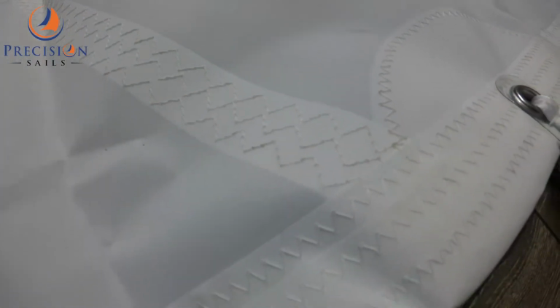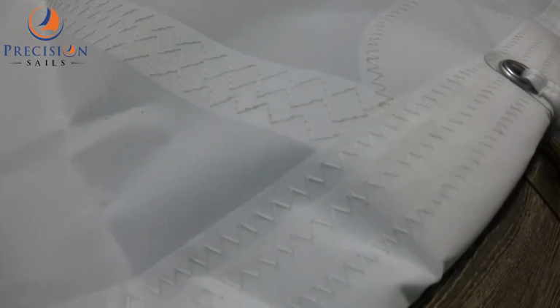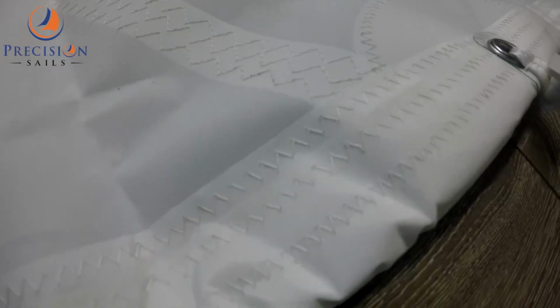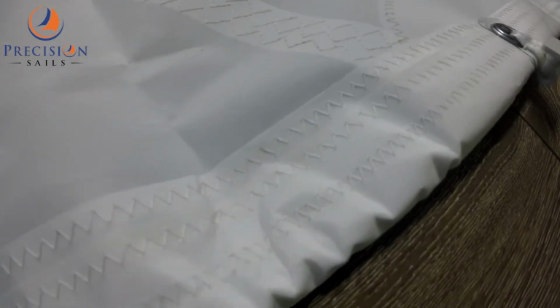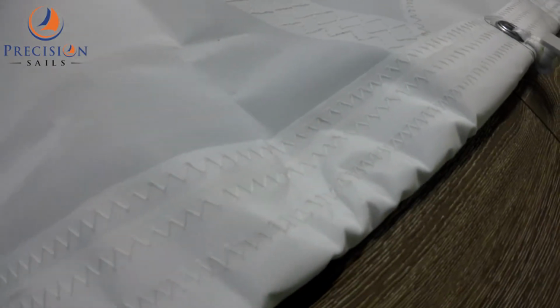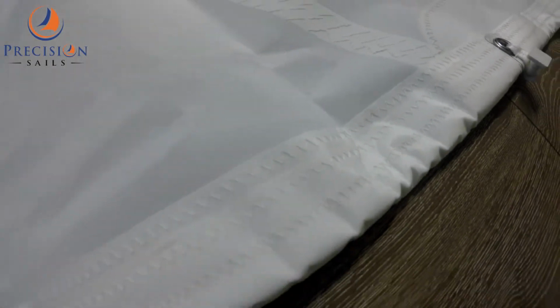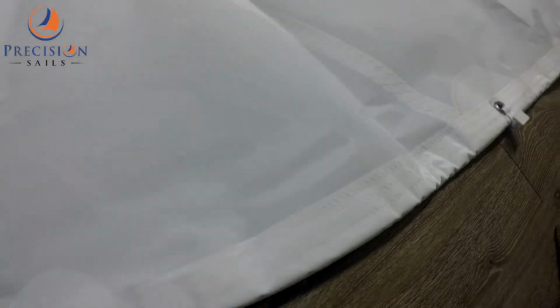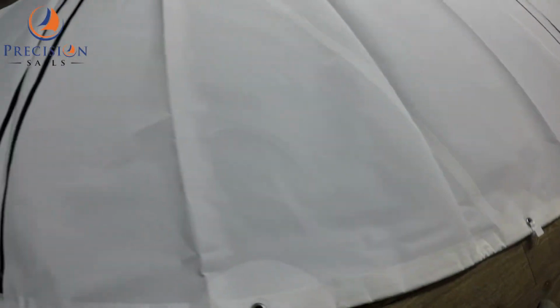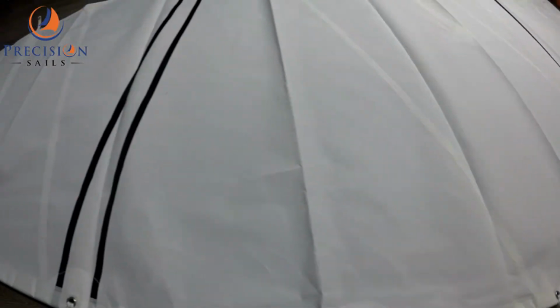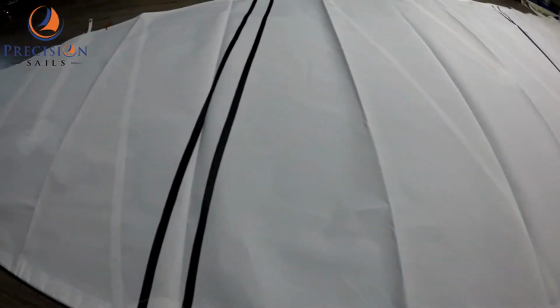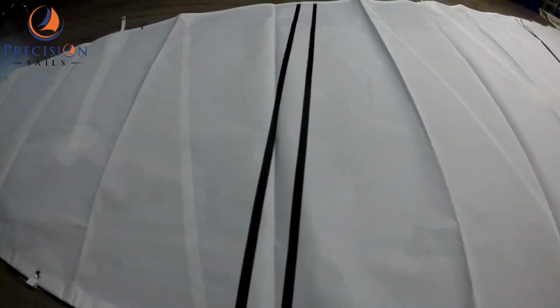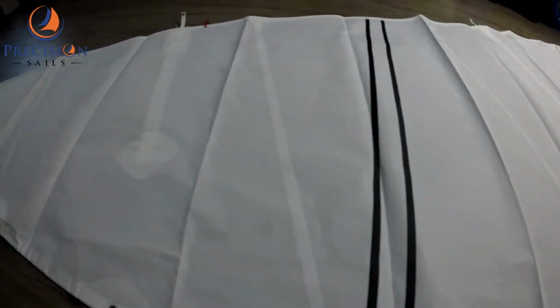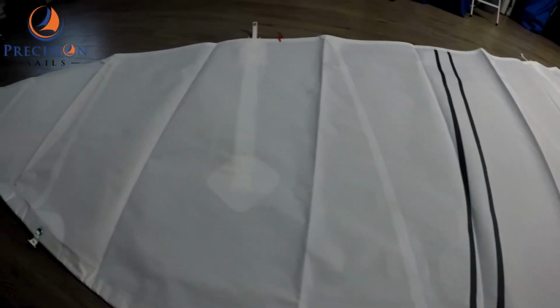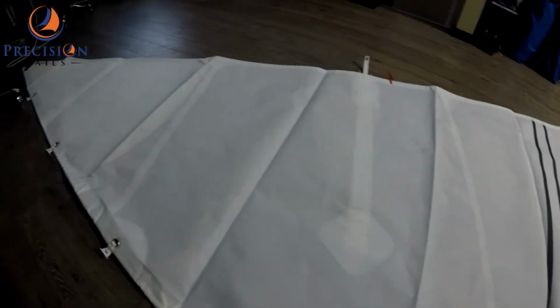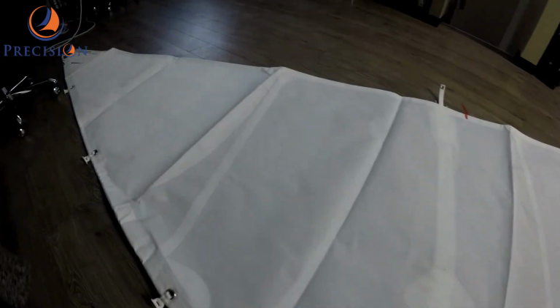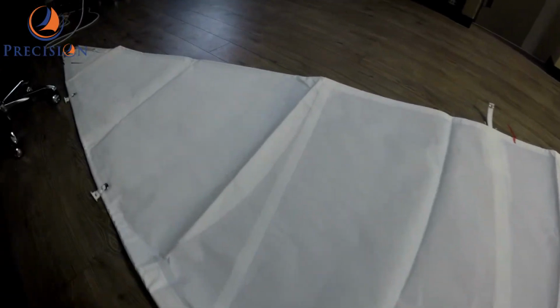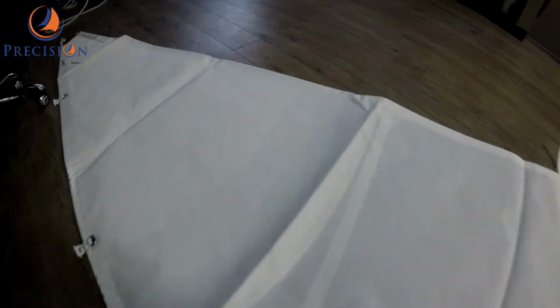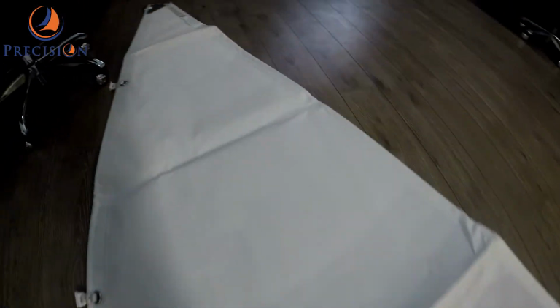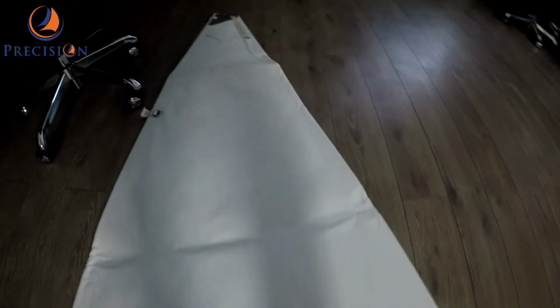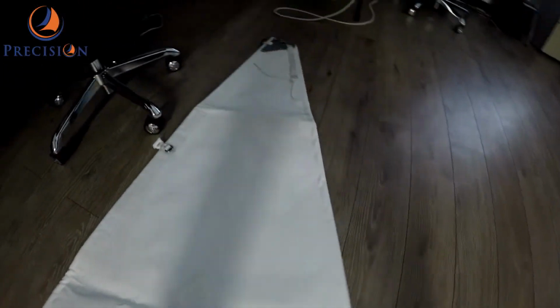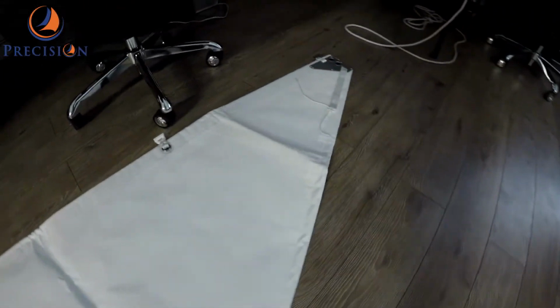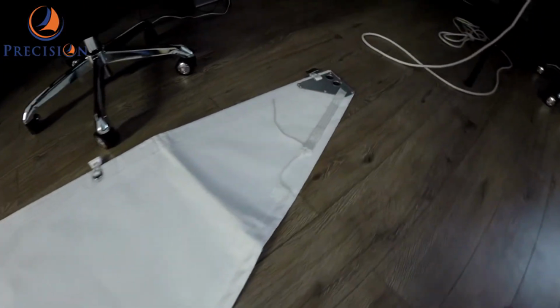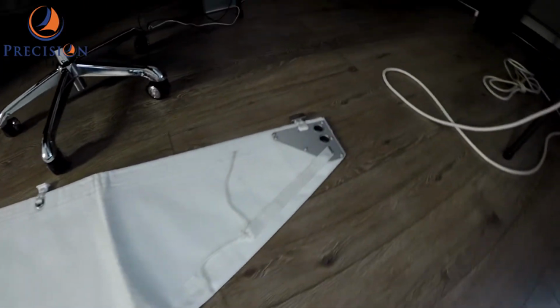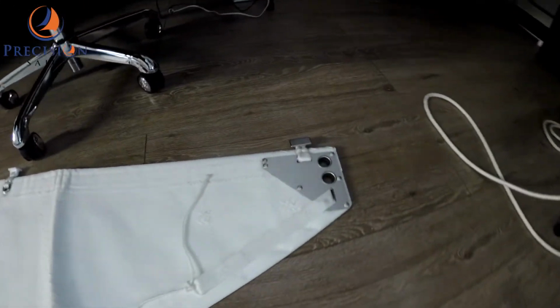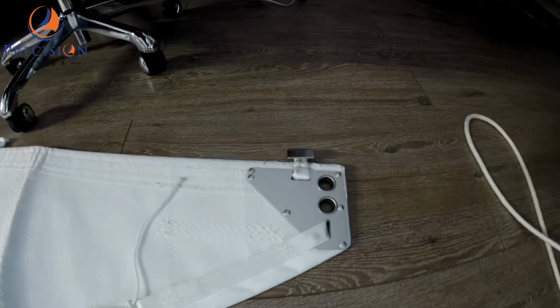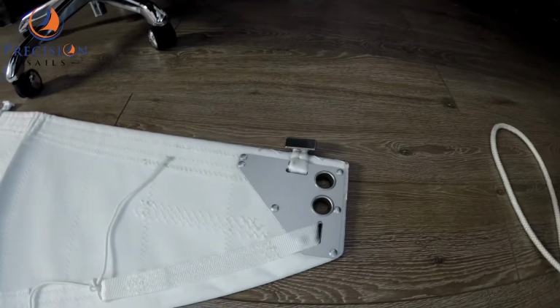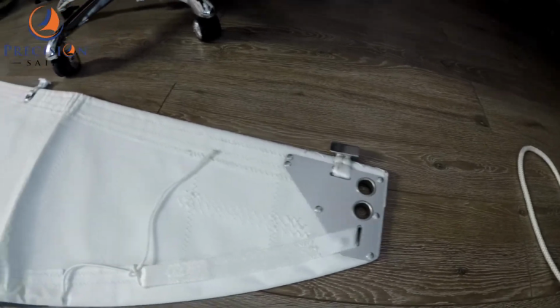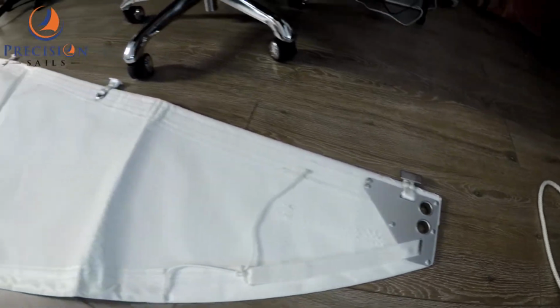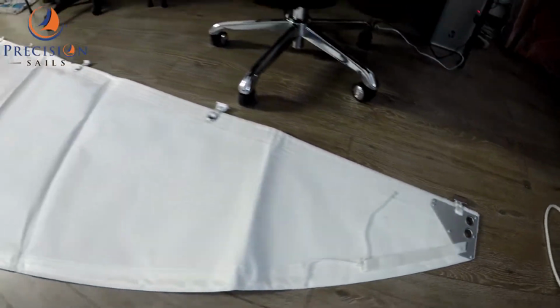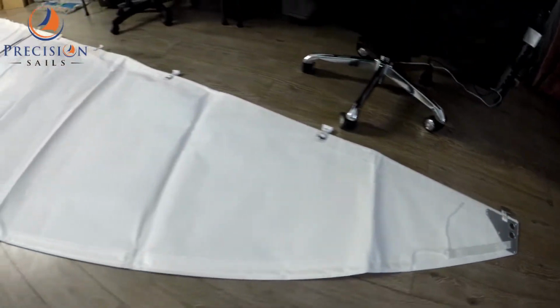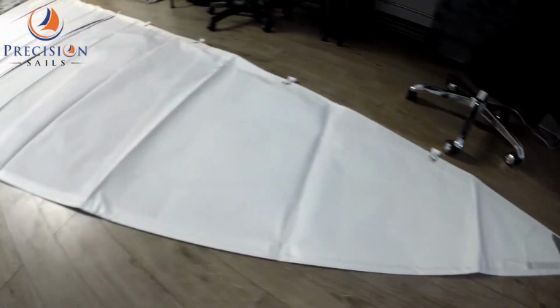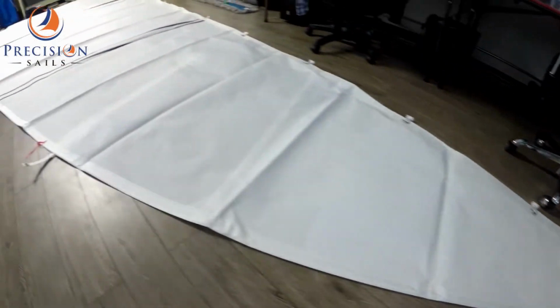And lastly the black draft stripes. This sail is made from our Precision 400 Series Advanced Dacron.